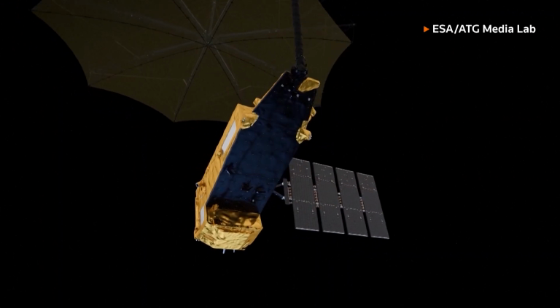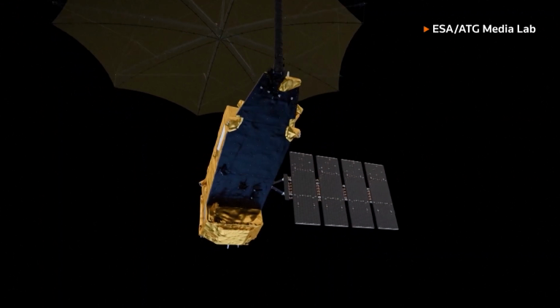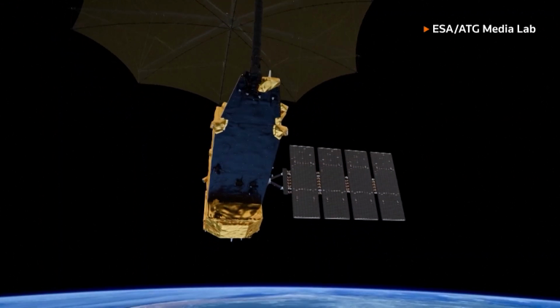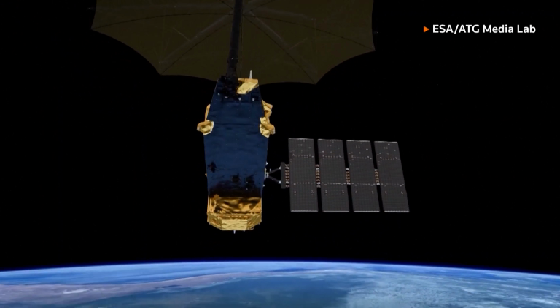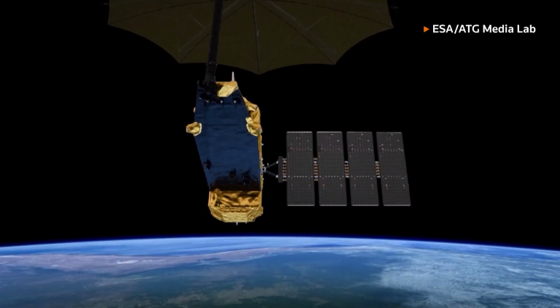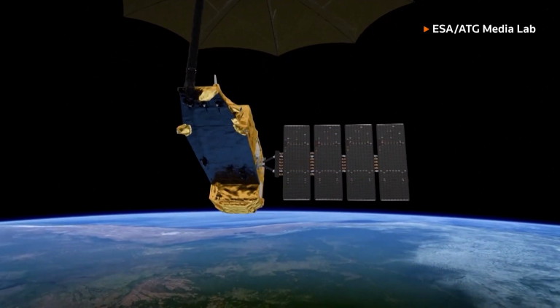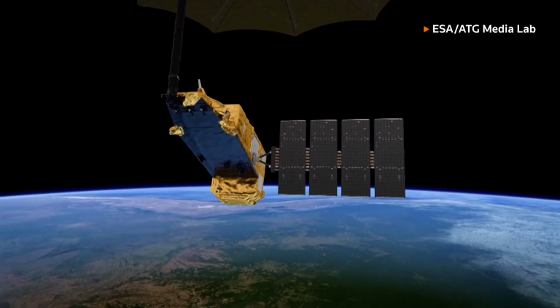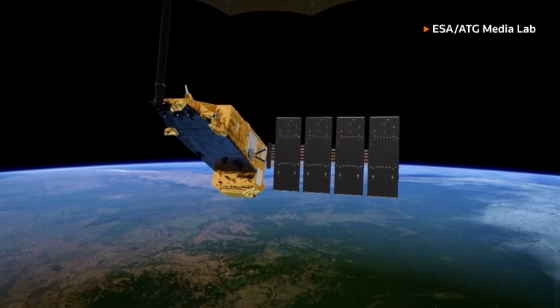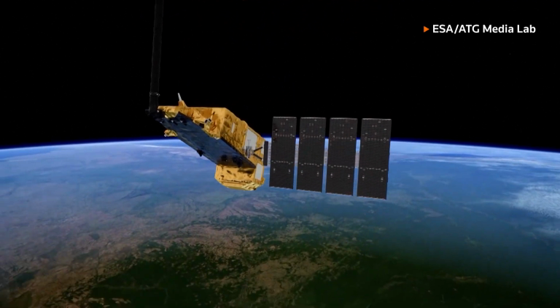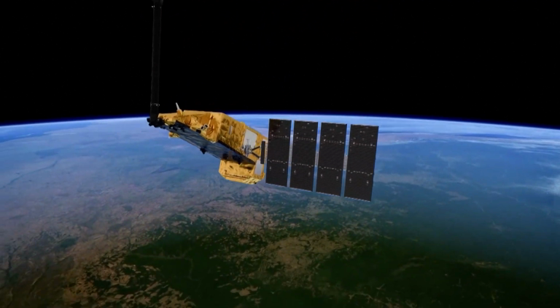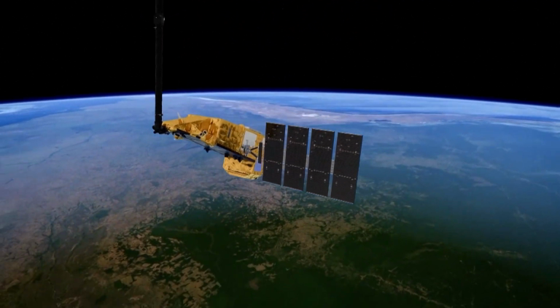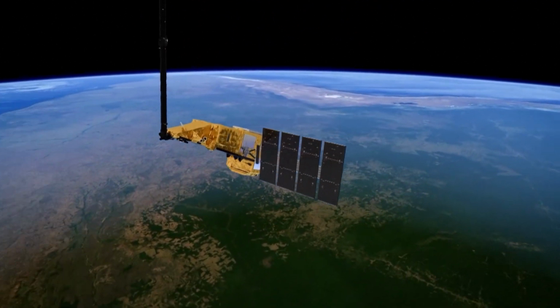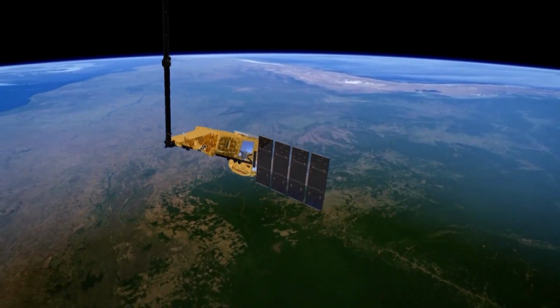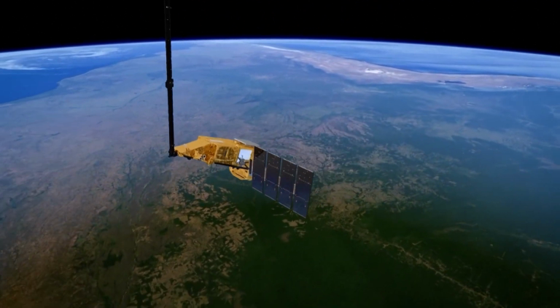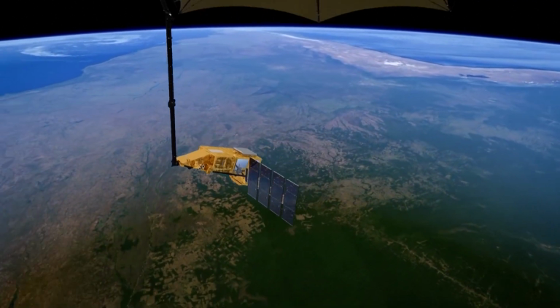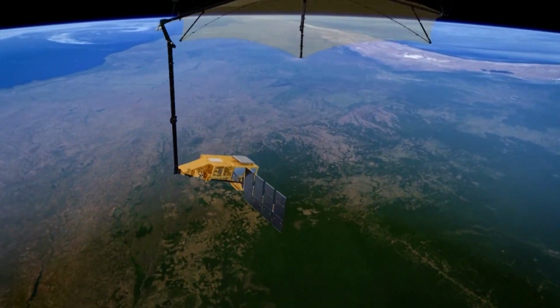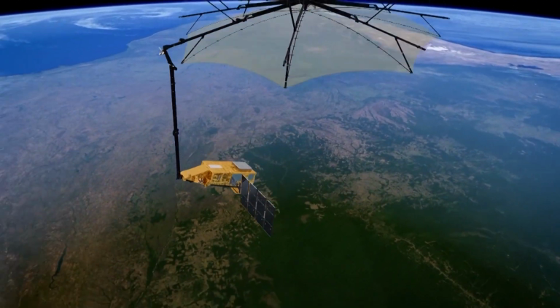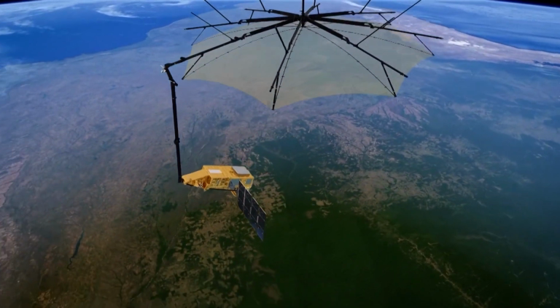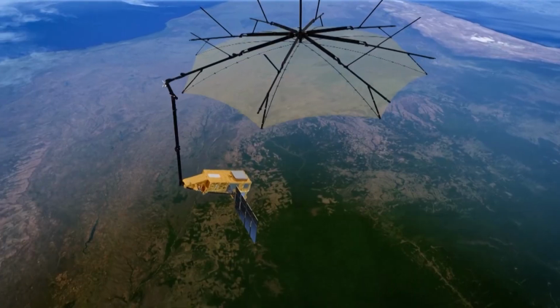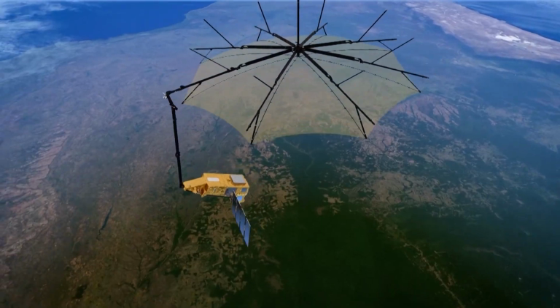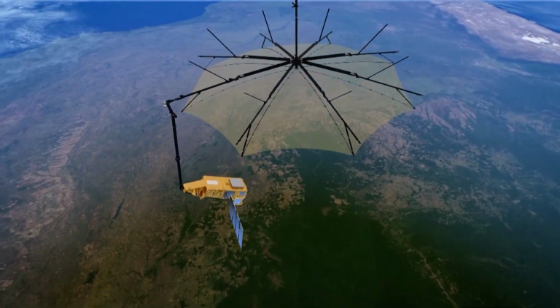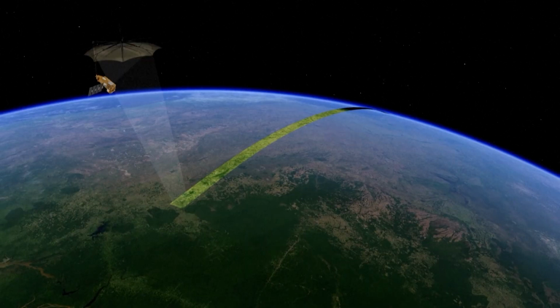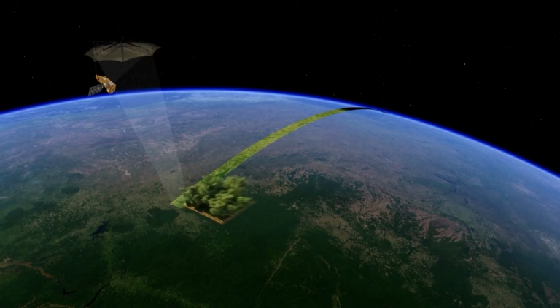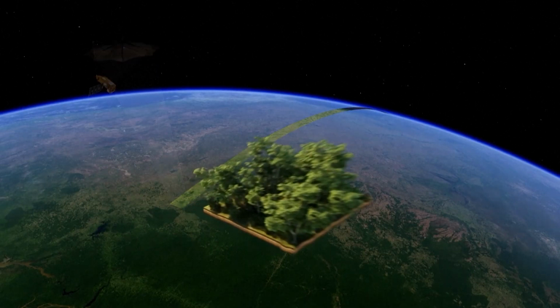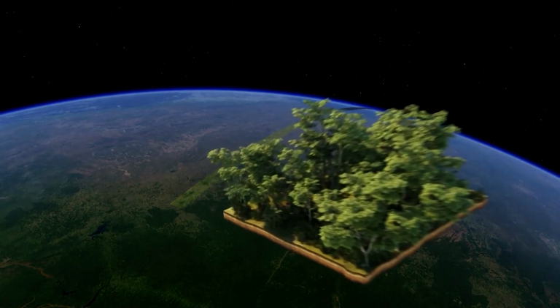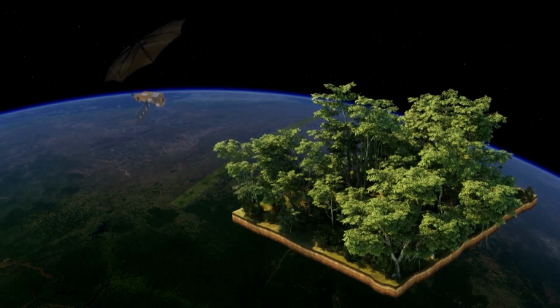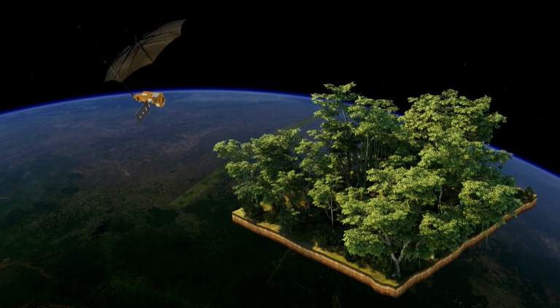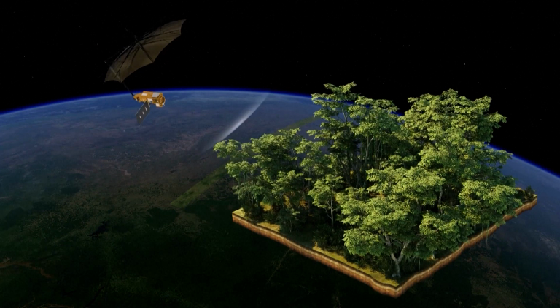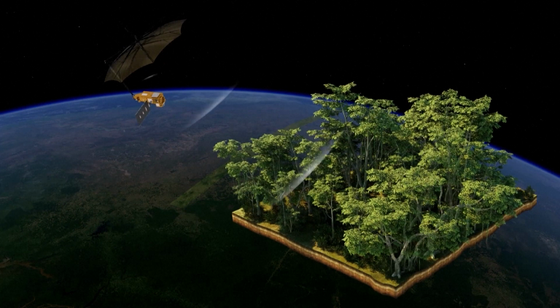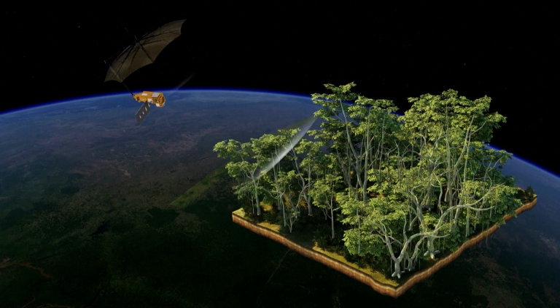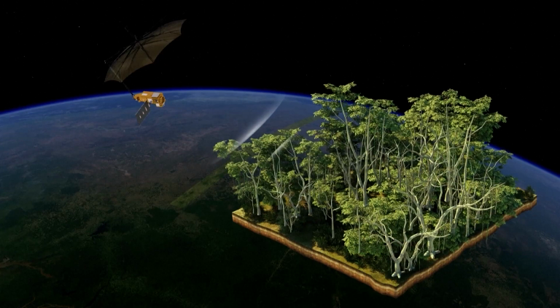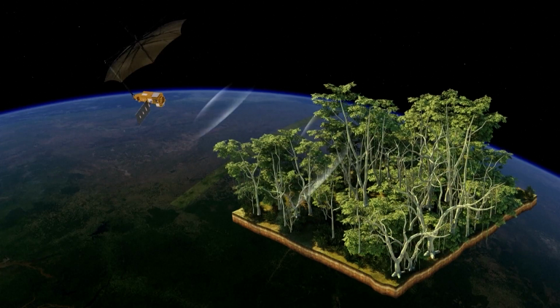The probe is due to launch into space on April 29th and will orbit the Earth for several years. It will use interferometry technology to collect data on rainforests across Africa, Asia and South America.